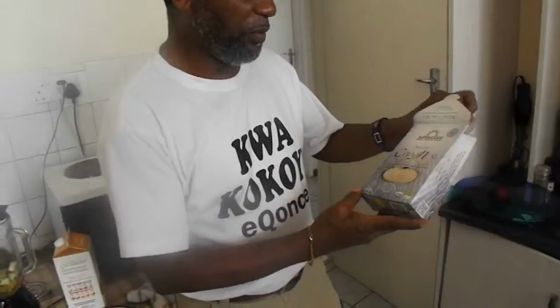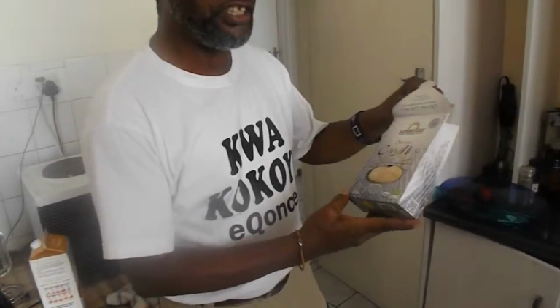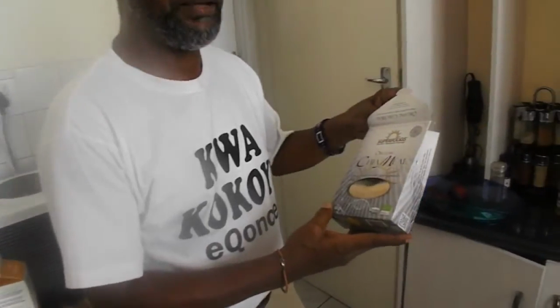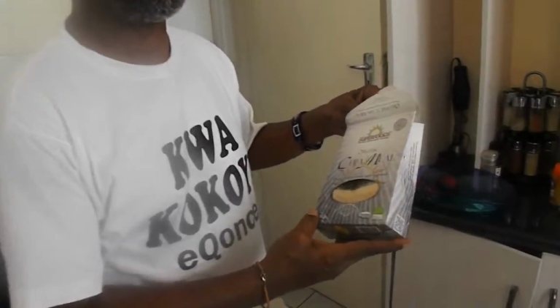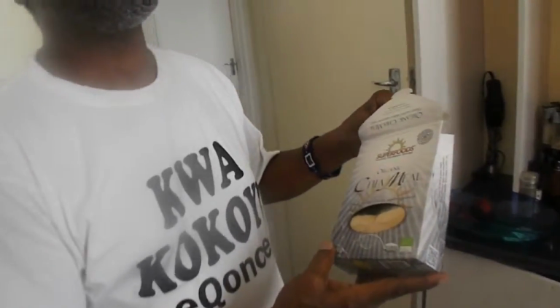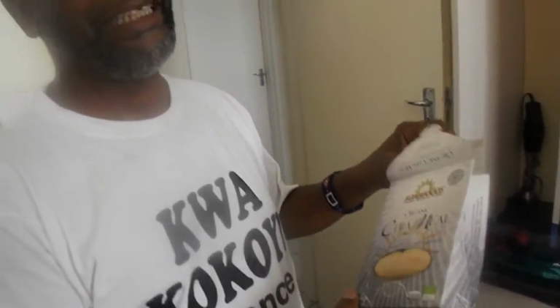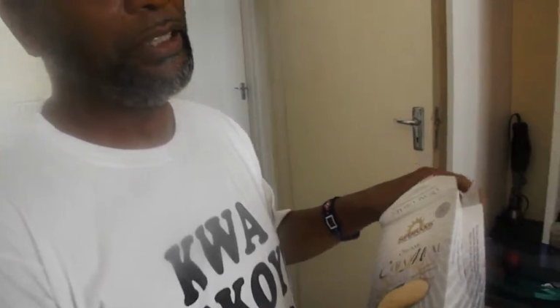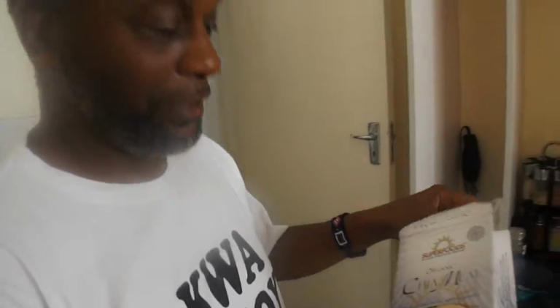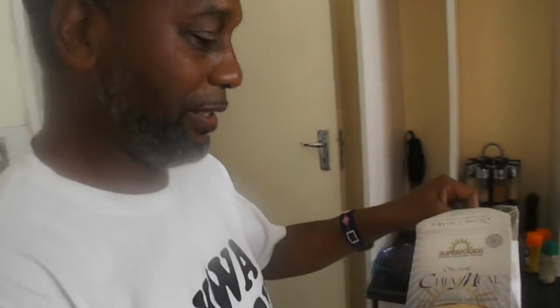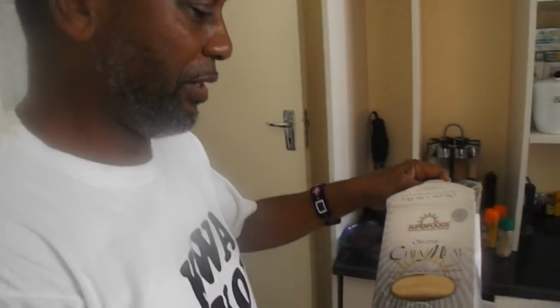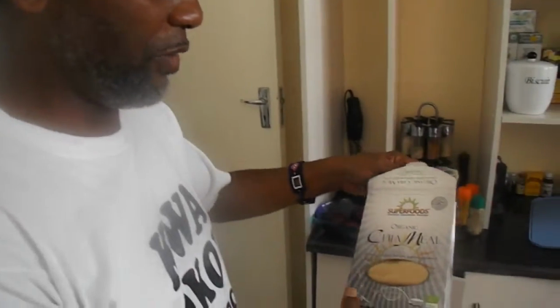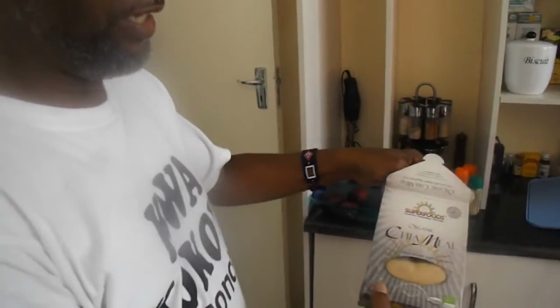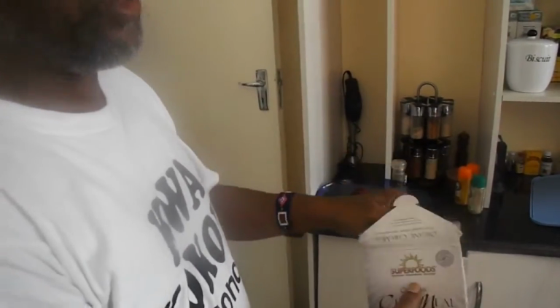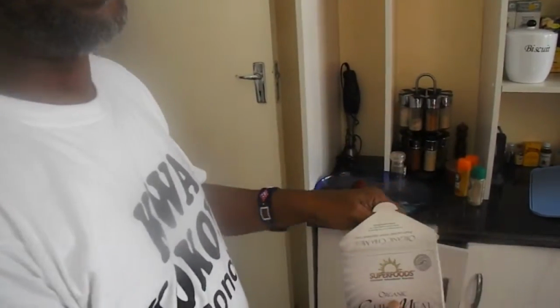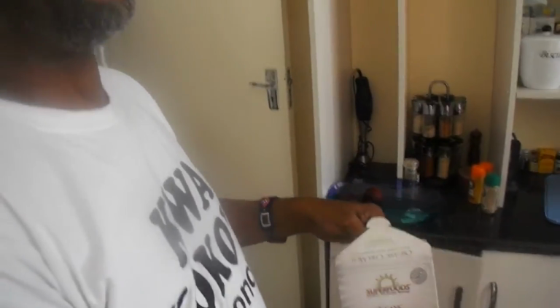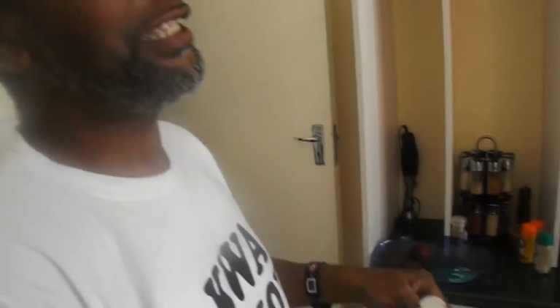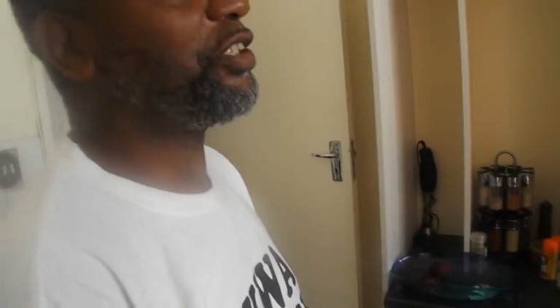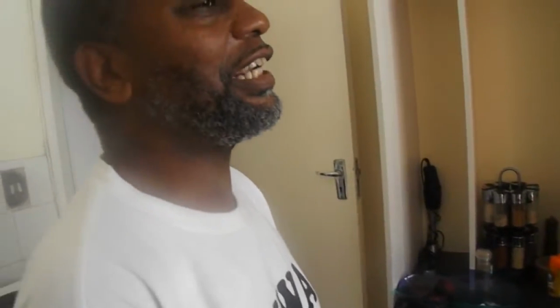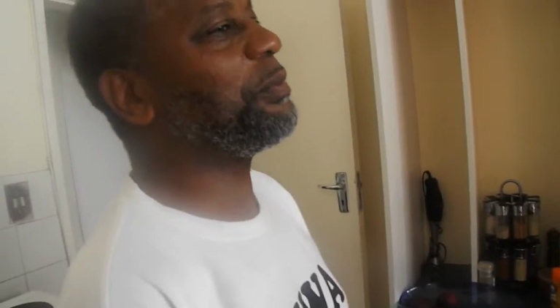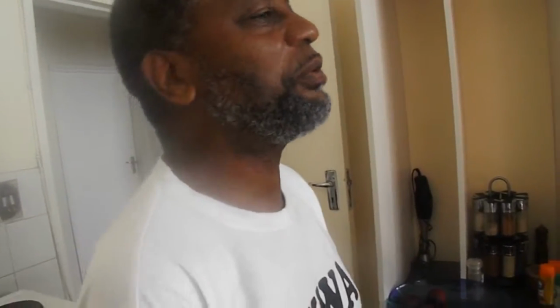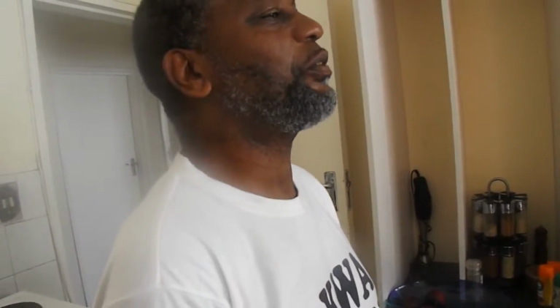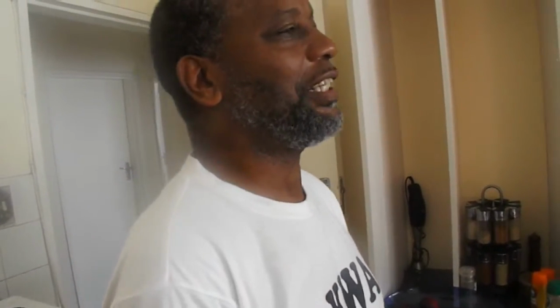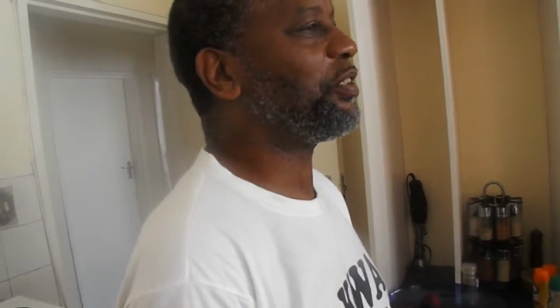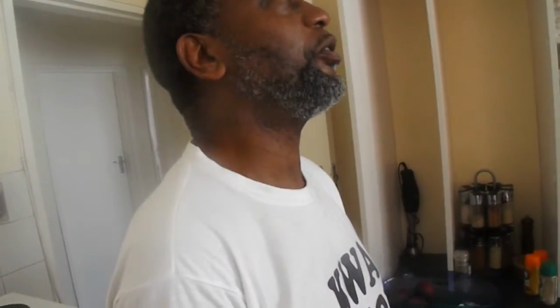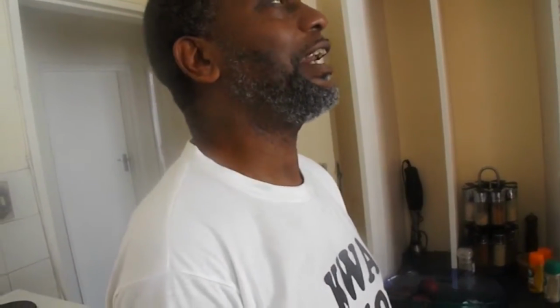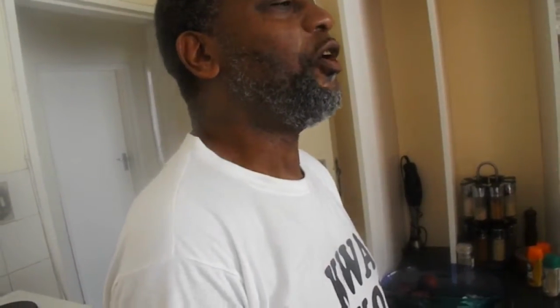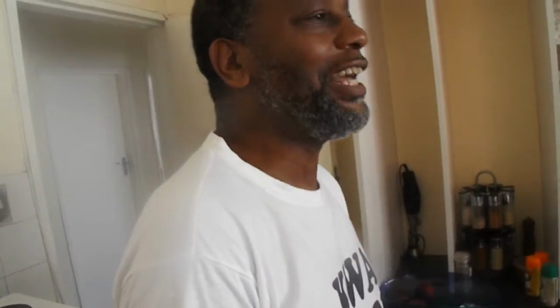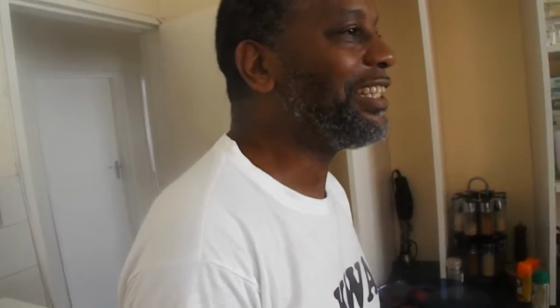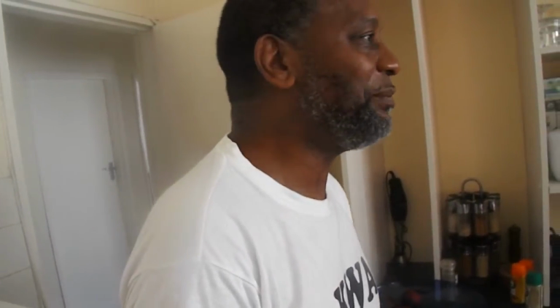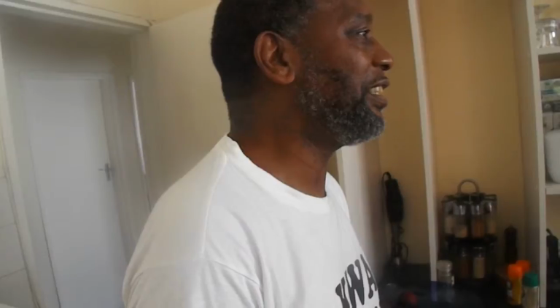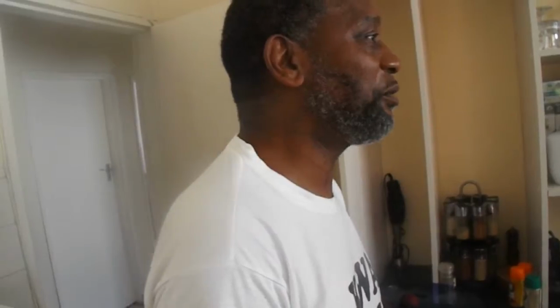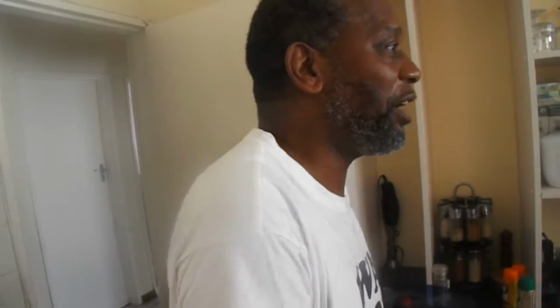We have the chia meals. See, organic — many times it says organic, it's supposedly good, but you have to watch that stuff because they put organic. Organic actually just means it comes from the ground.